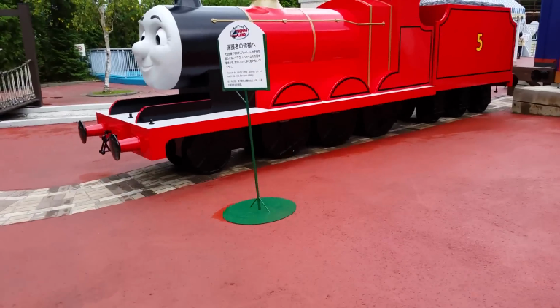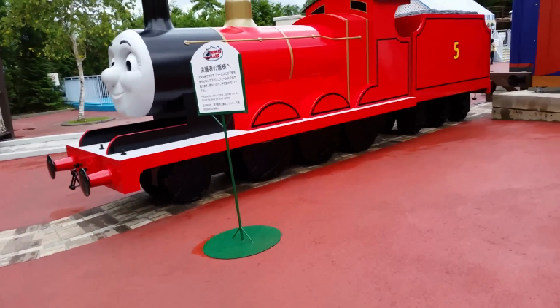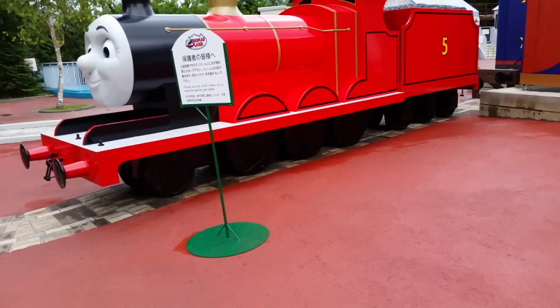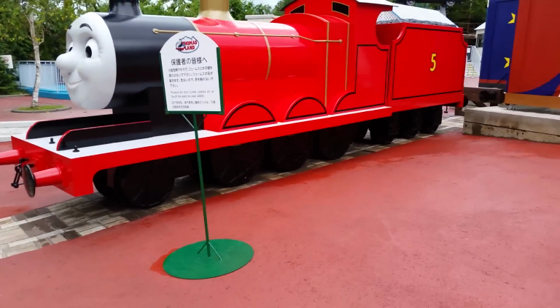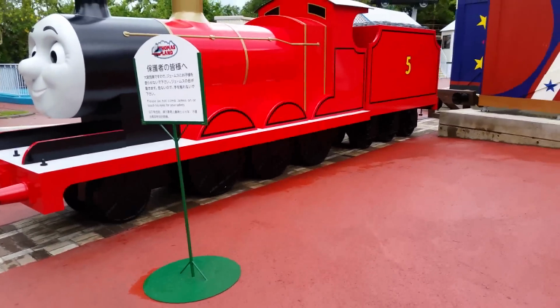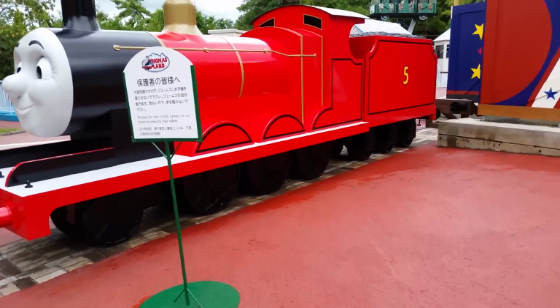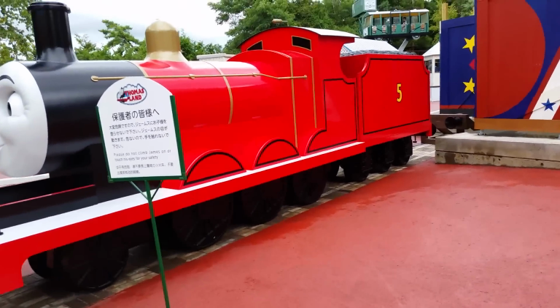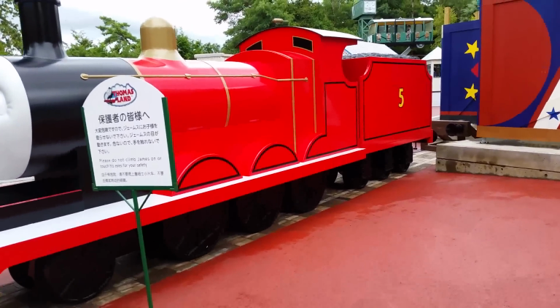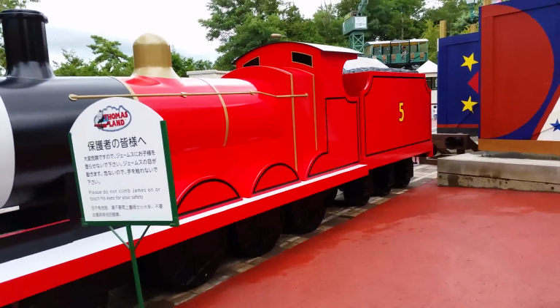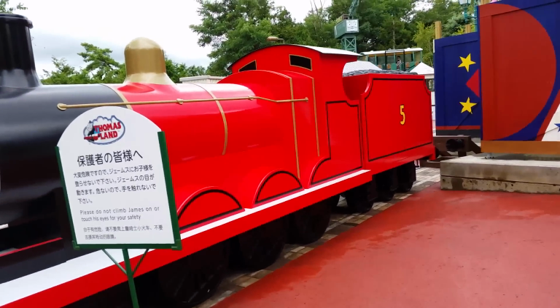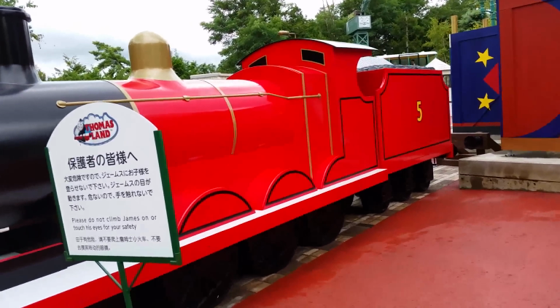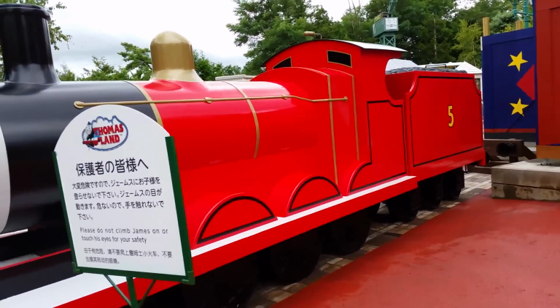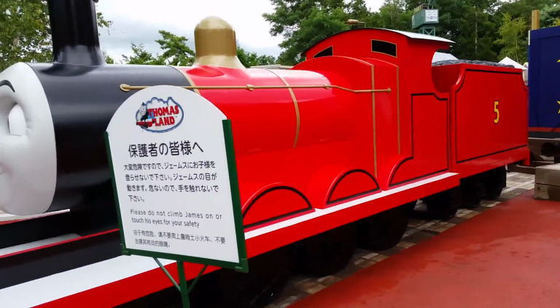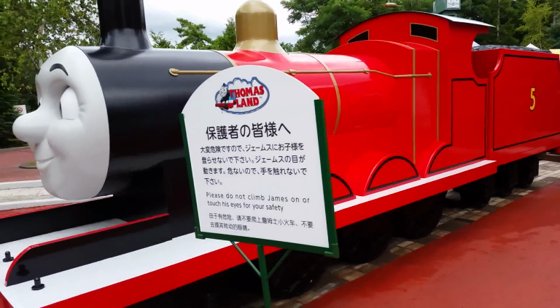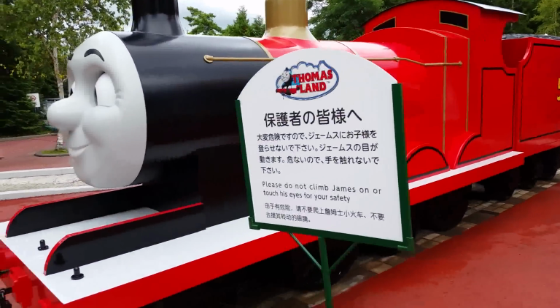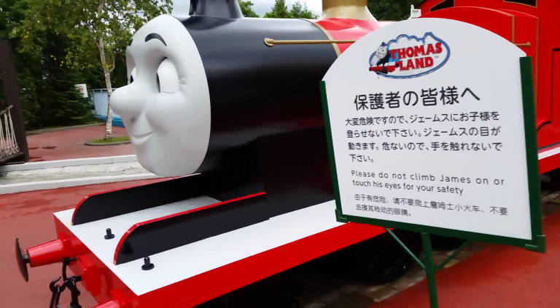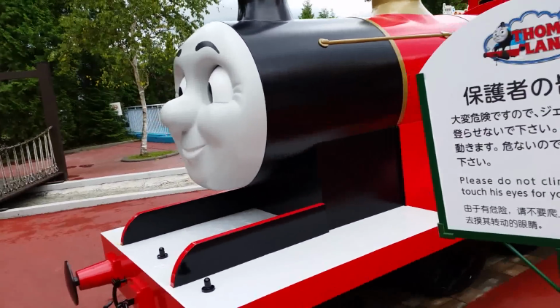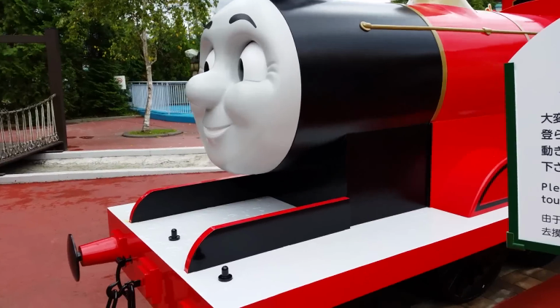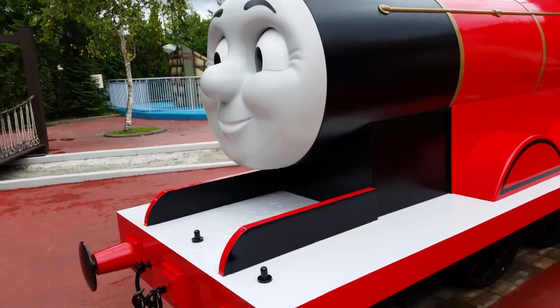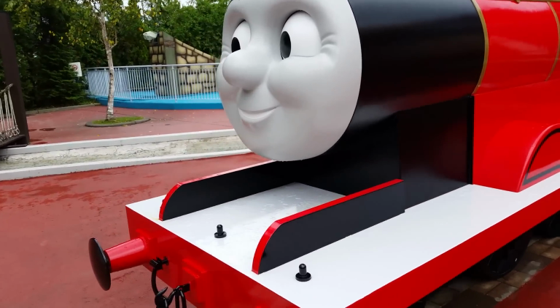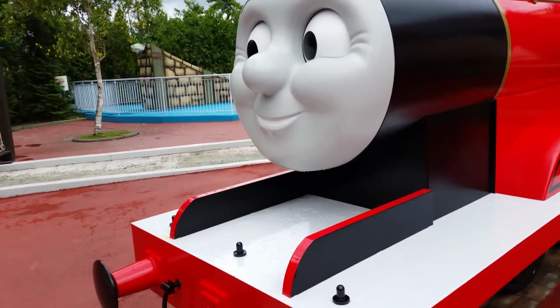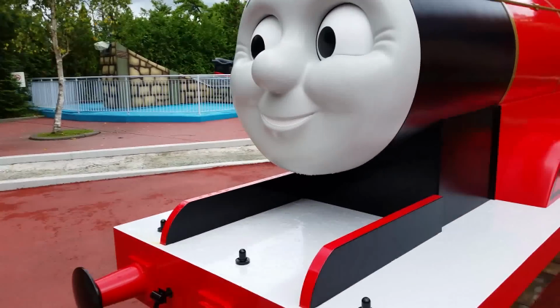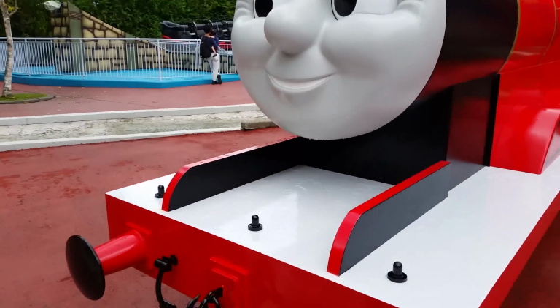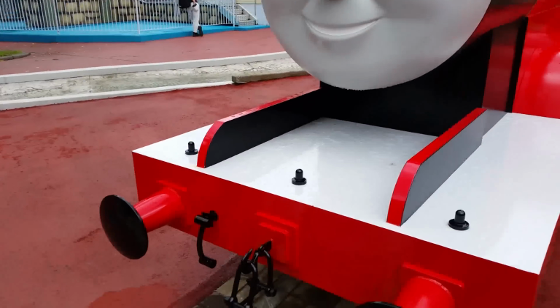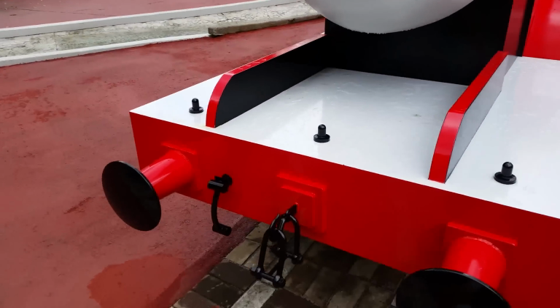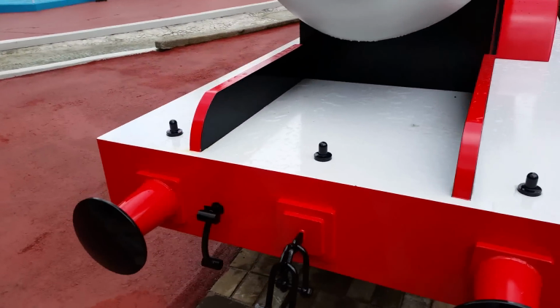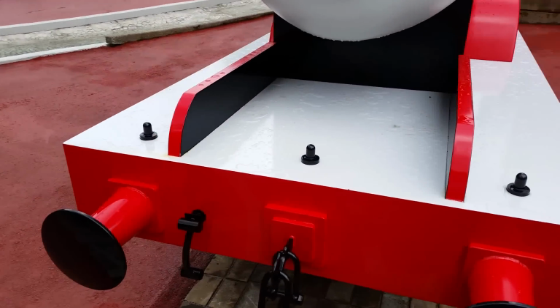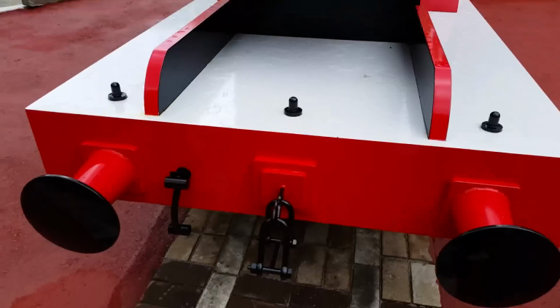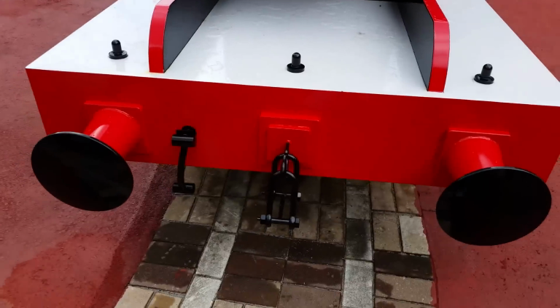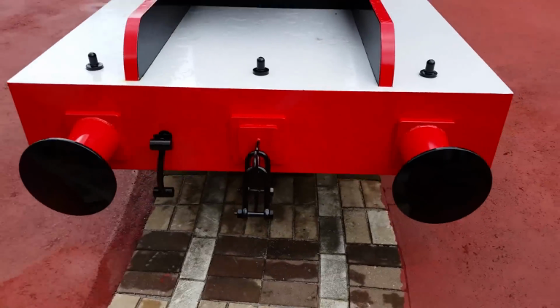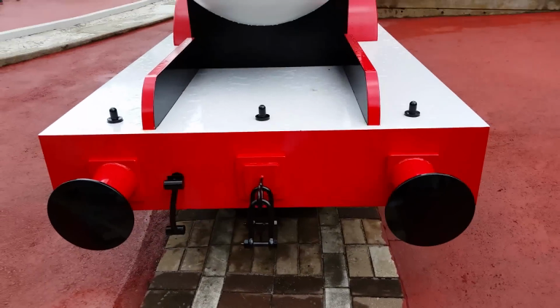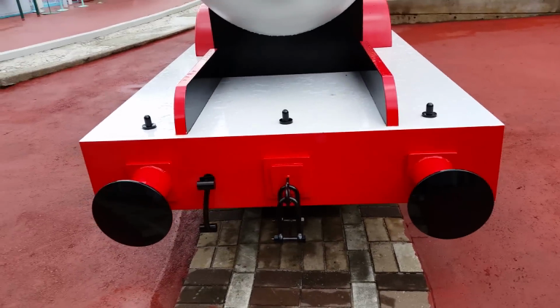Let me go ahead and show you a giant James — this is the biggest James I've ever seen. This is giant and it has everything, look at this — perfectly made.